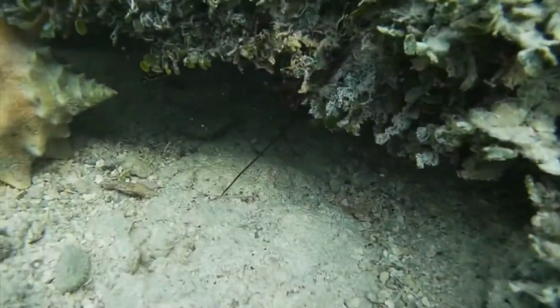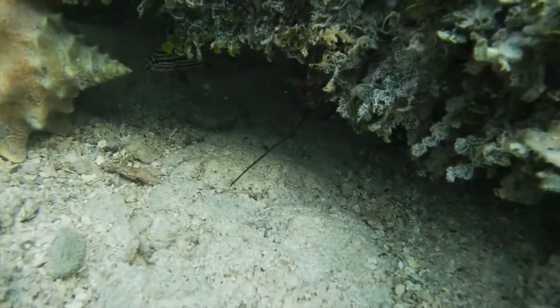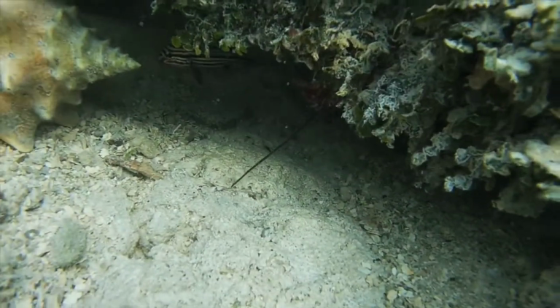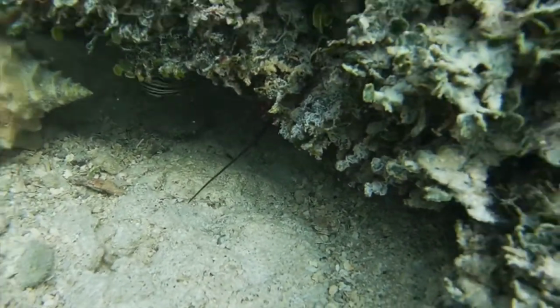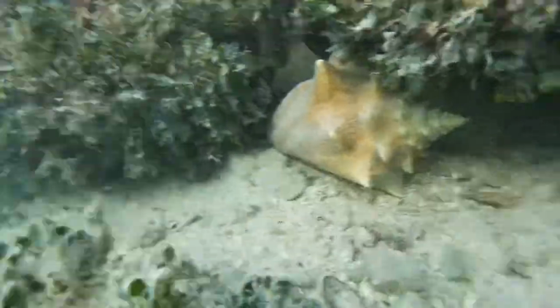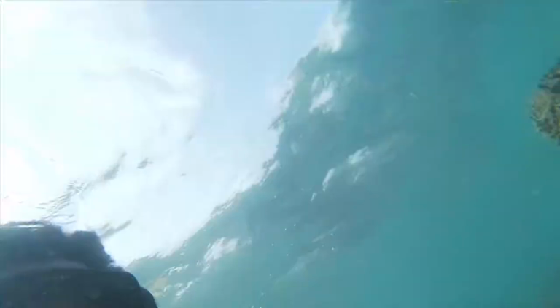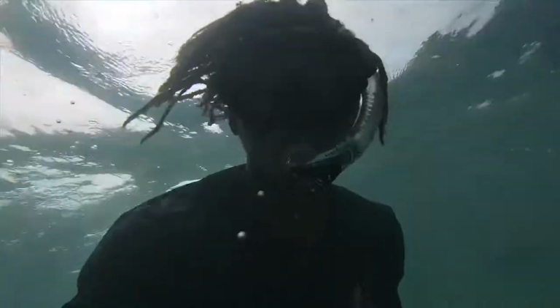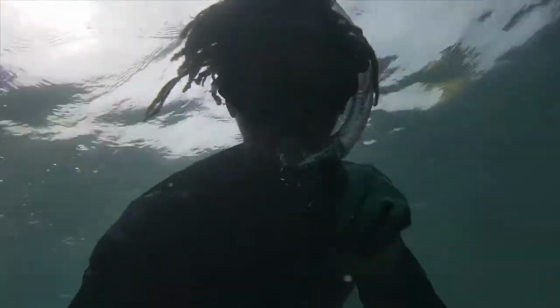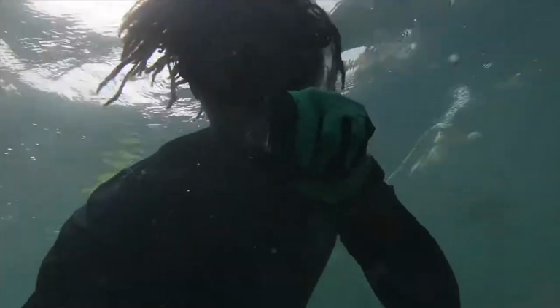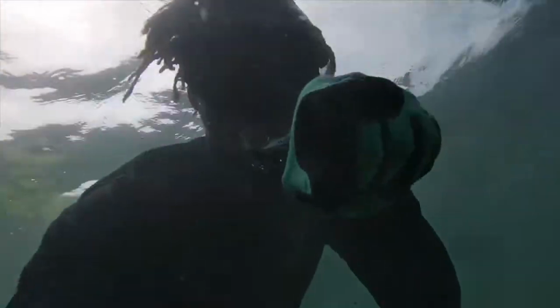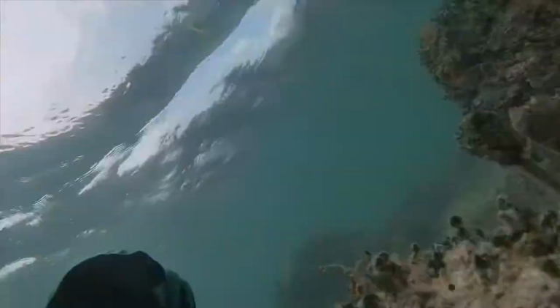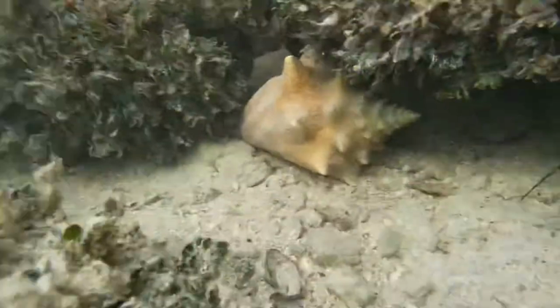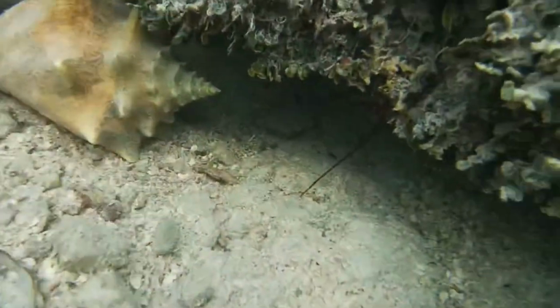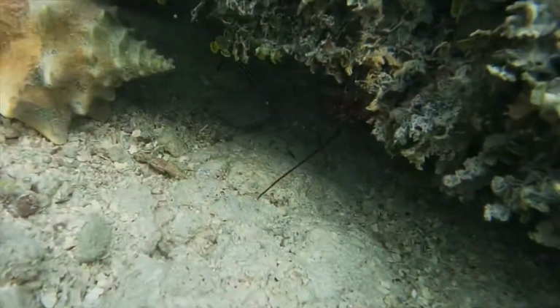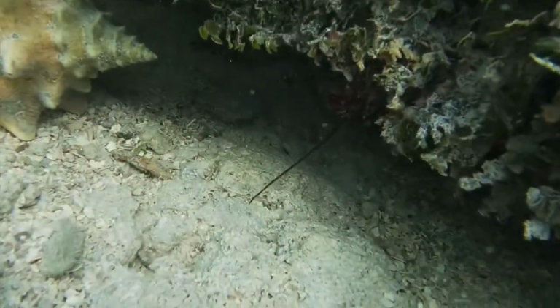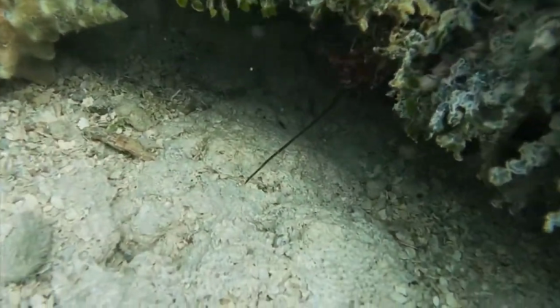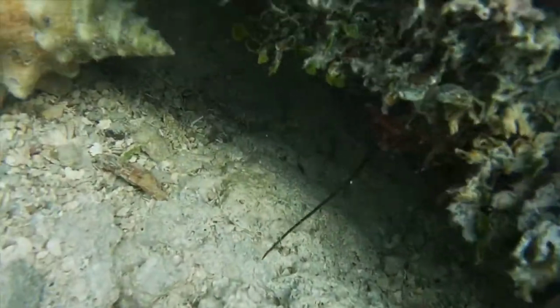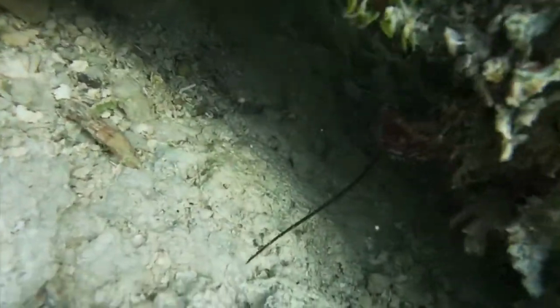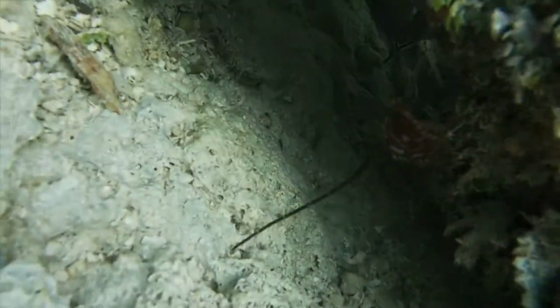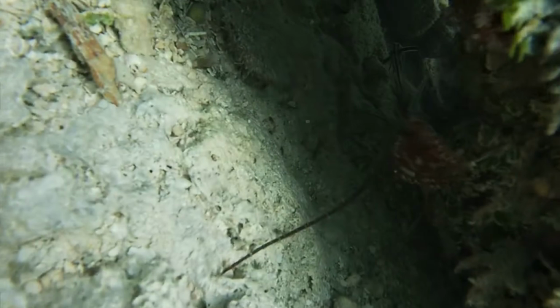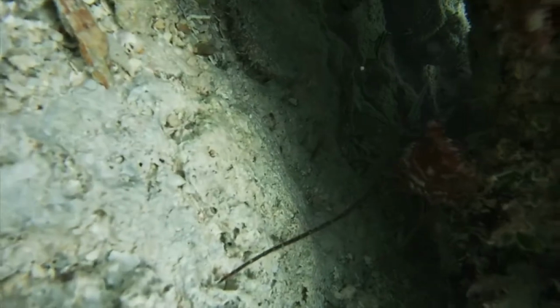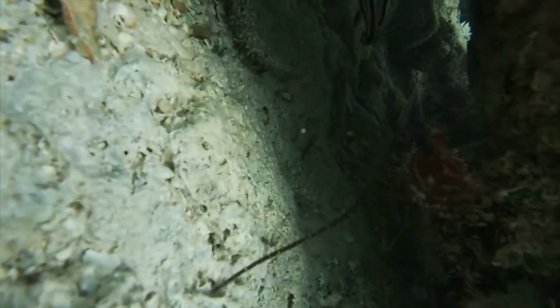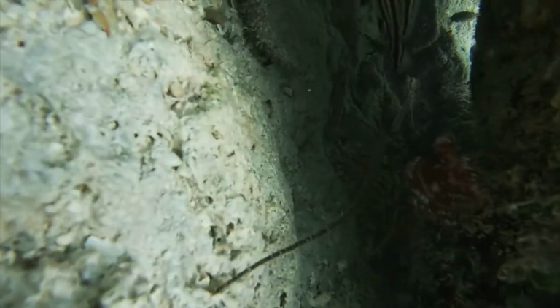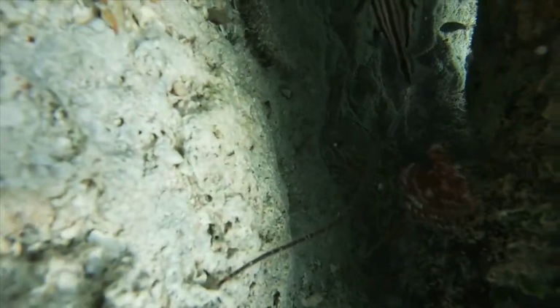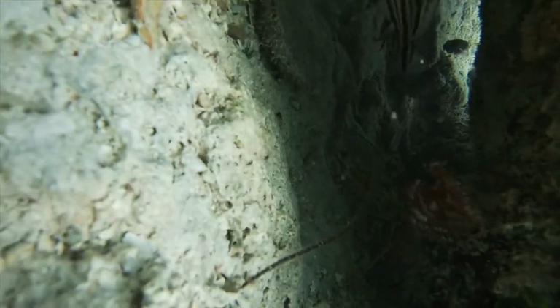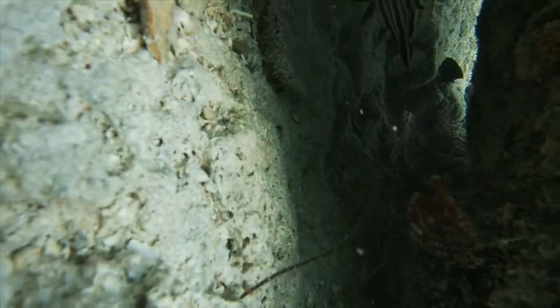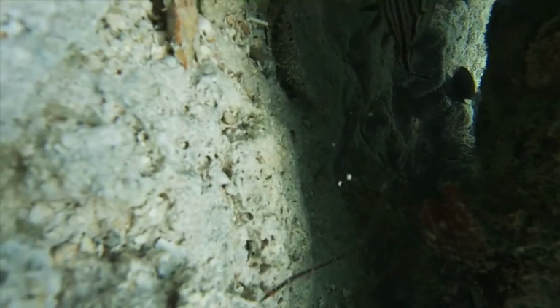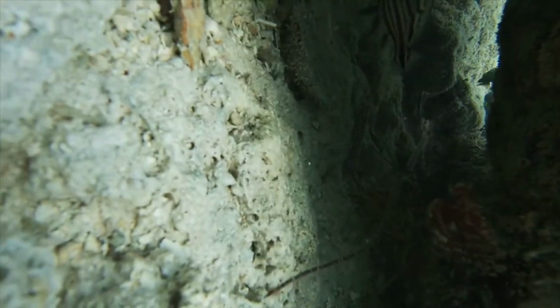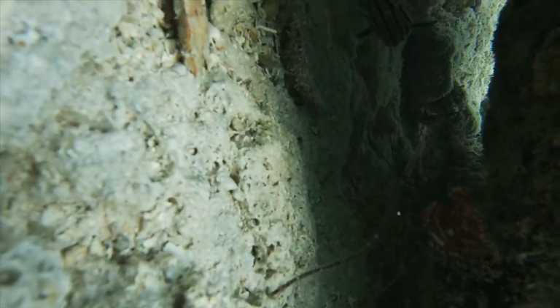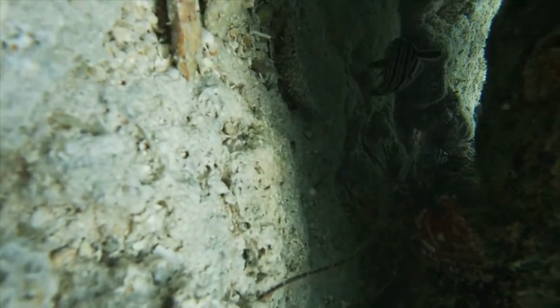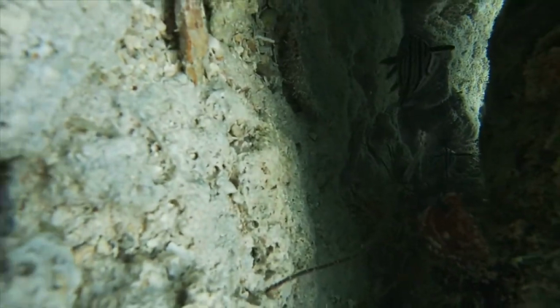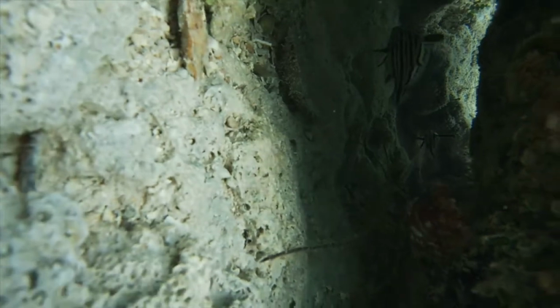See those antennas right there? Yeah, look right there. This is the Florida spiny lobster, commonly known as the Caribbean spiny lobster, and they're found in the waters of the Caribbean Sea, Gulf of Mexico, and the Atlantic Ocean.